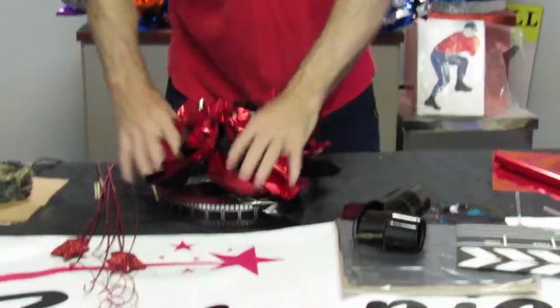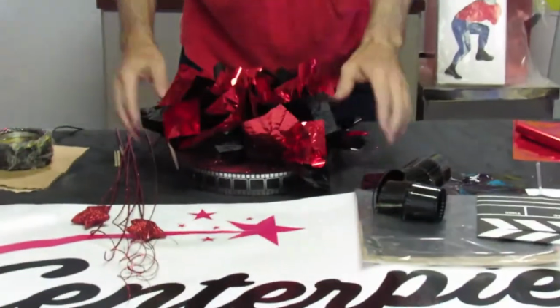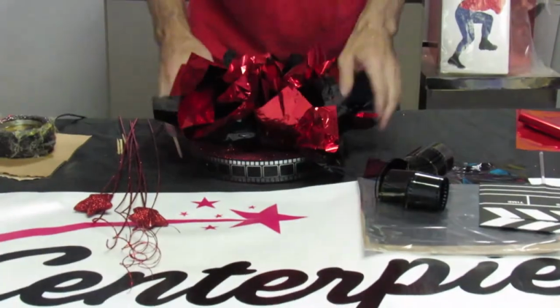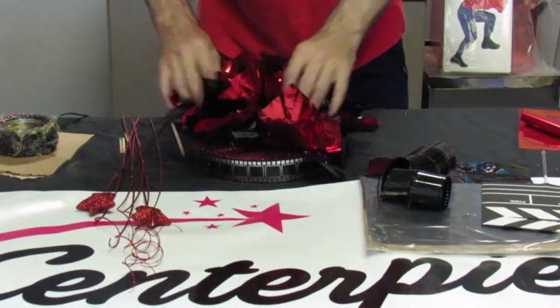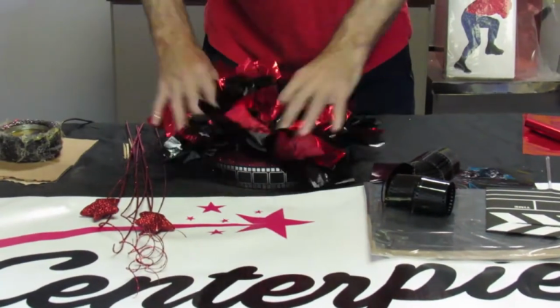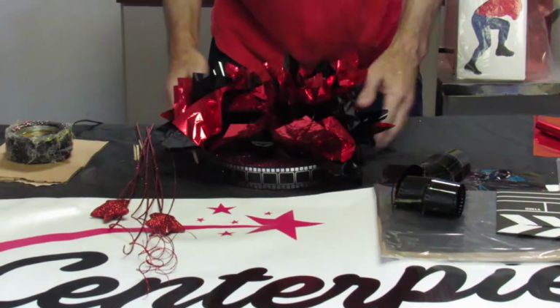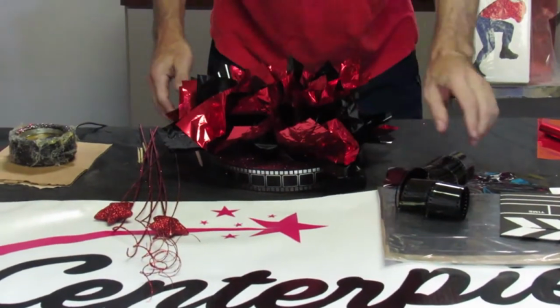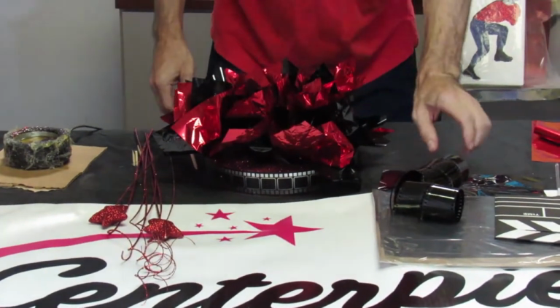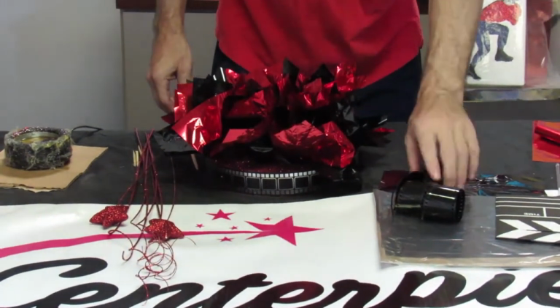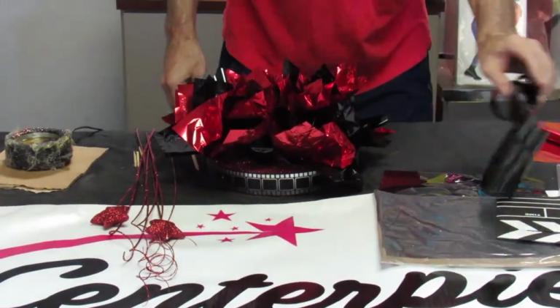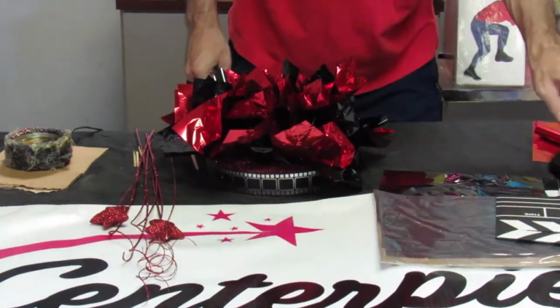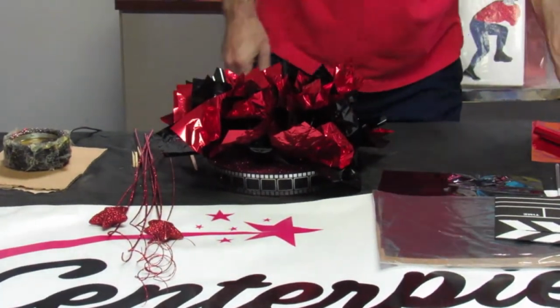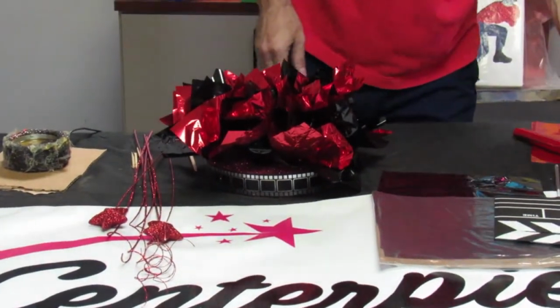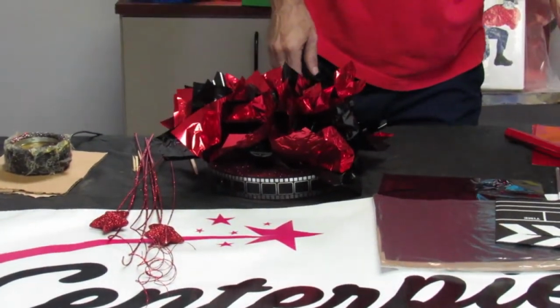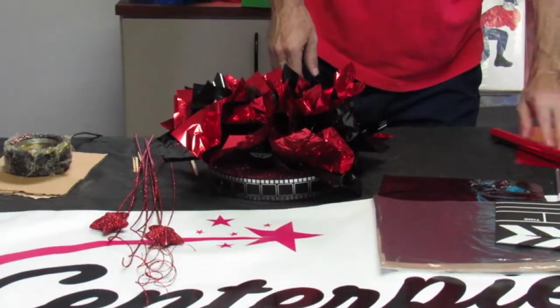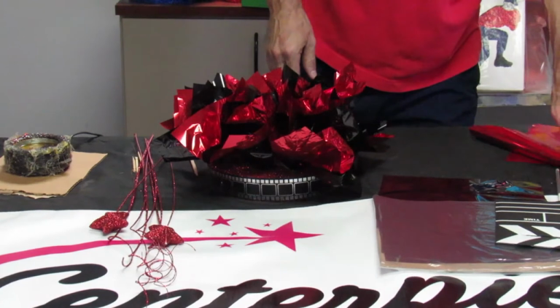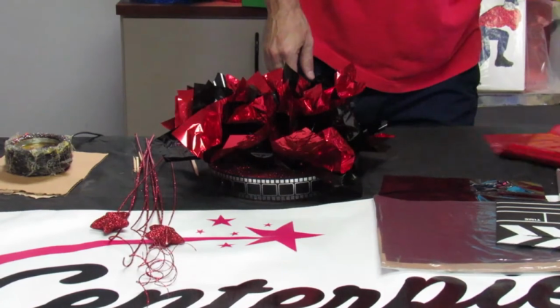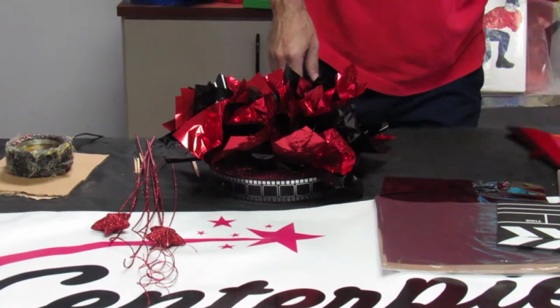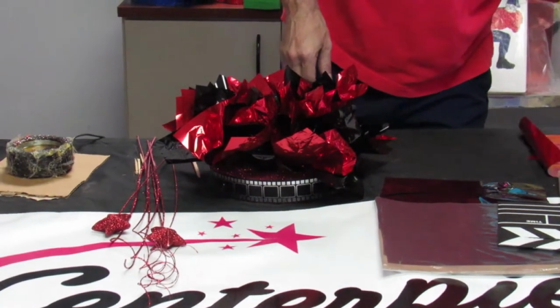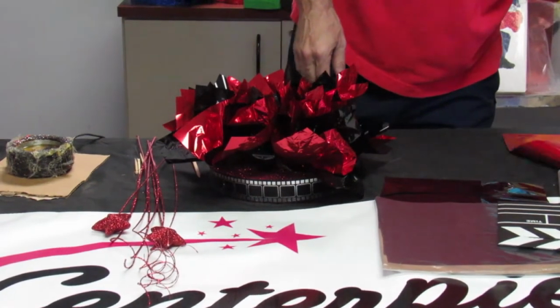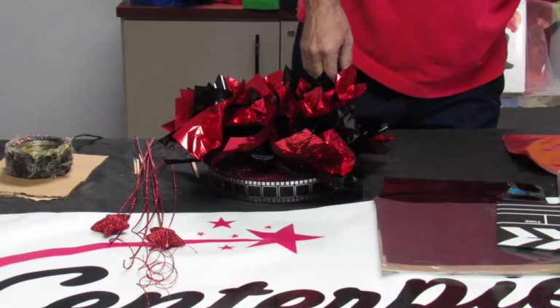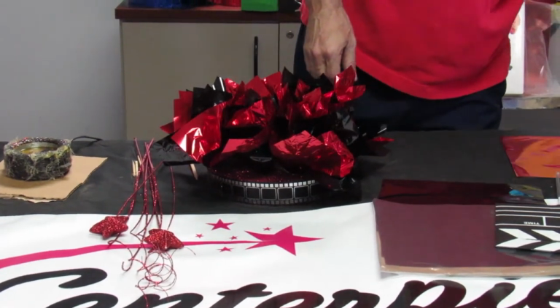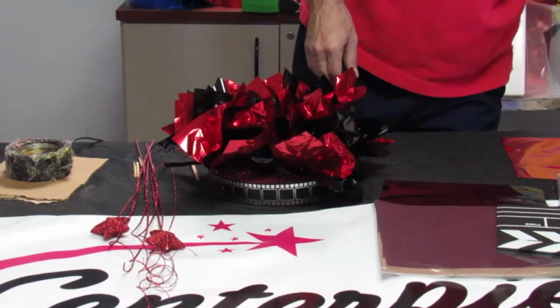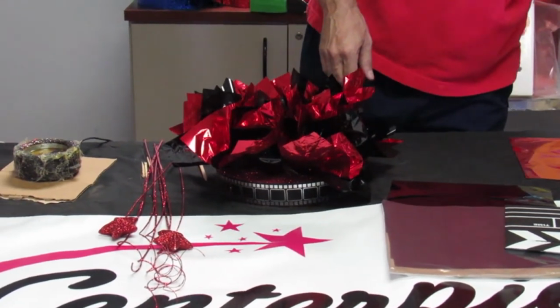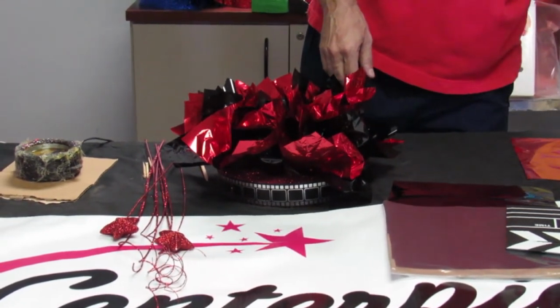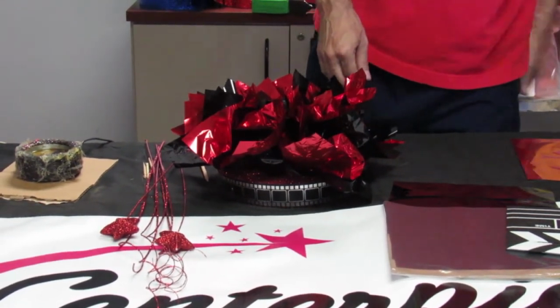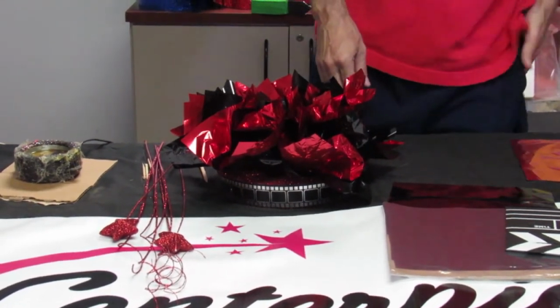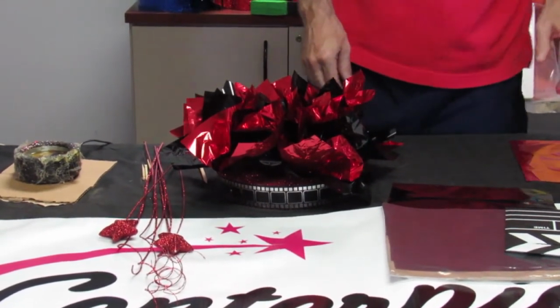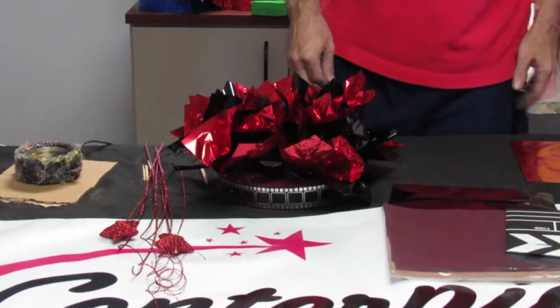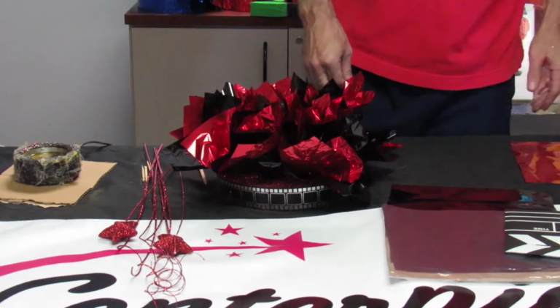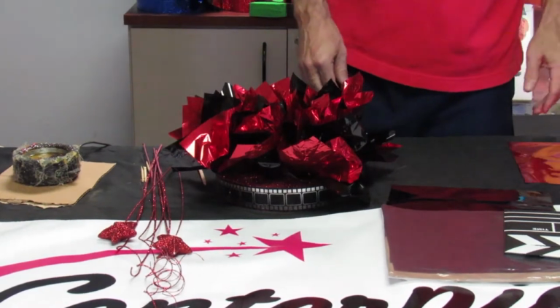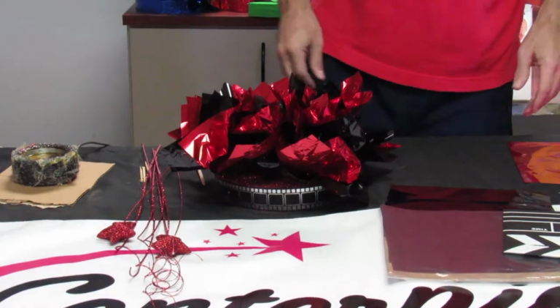Now you pretty much fluff up the foil. If you want, we will actually charge extra if you want us to put the foils into the base, depending on how much time you have. Usually we can ship orders out in two to three days.